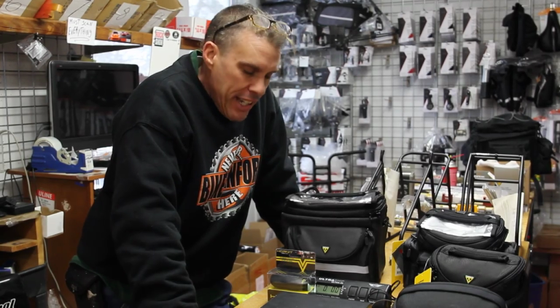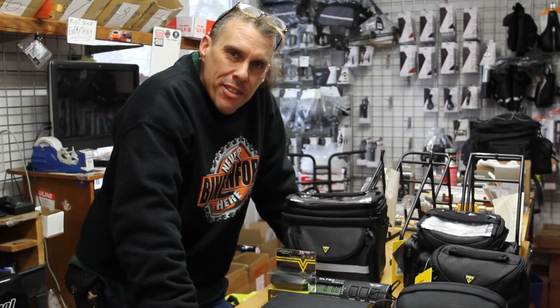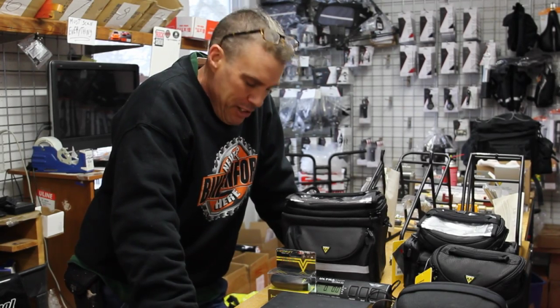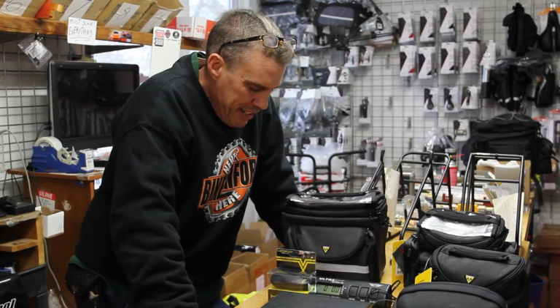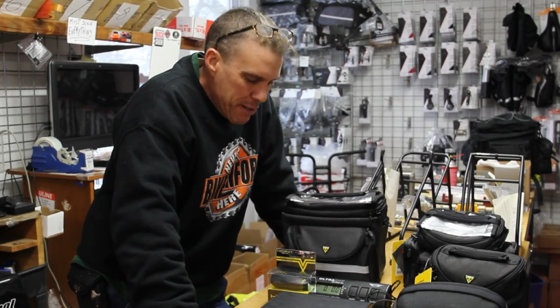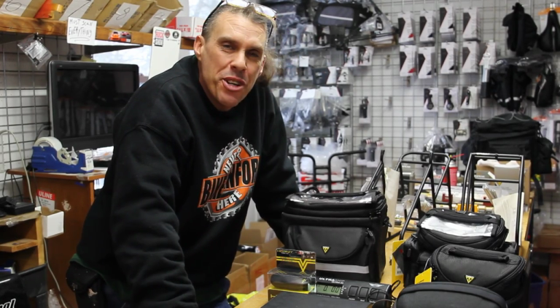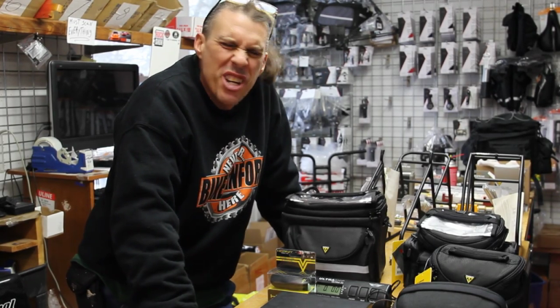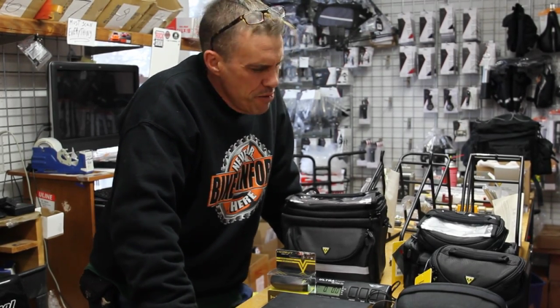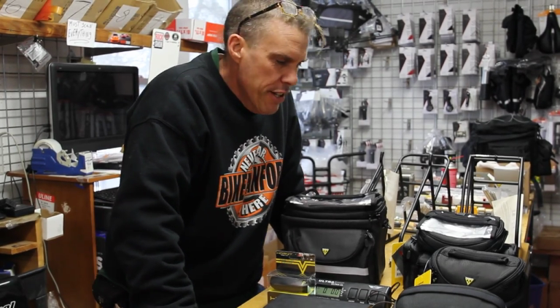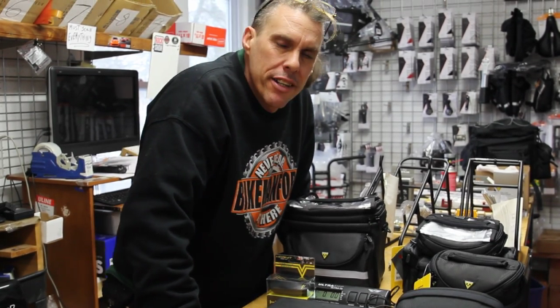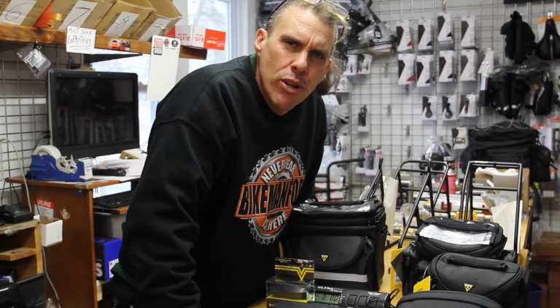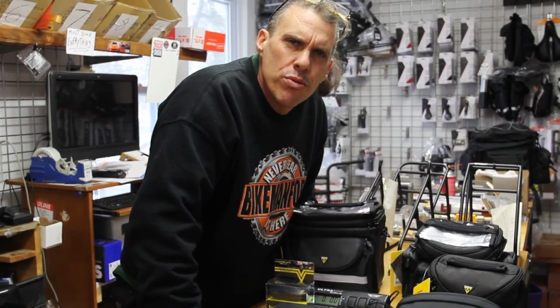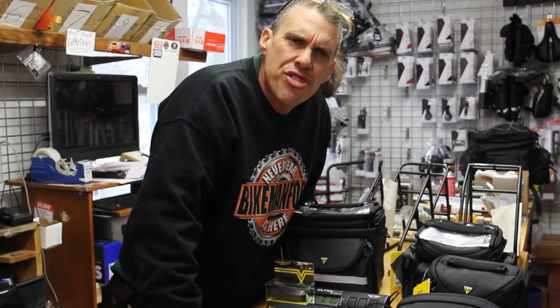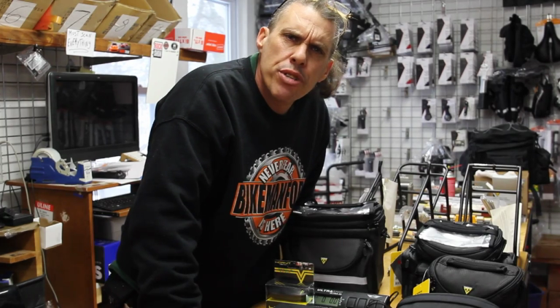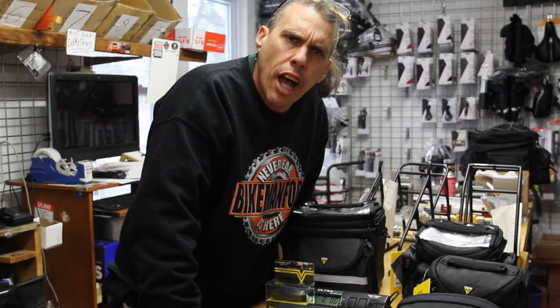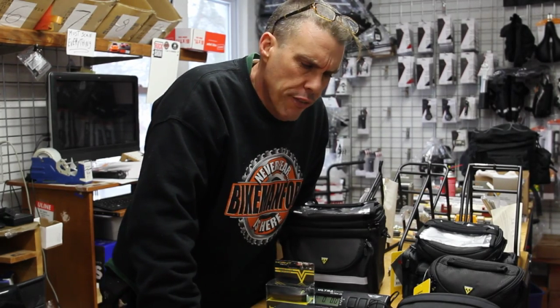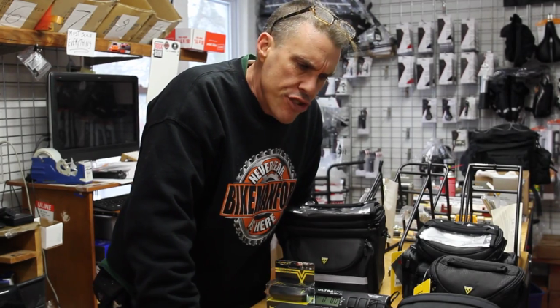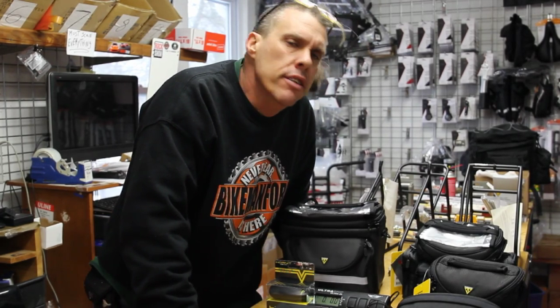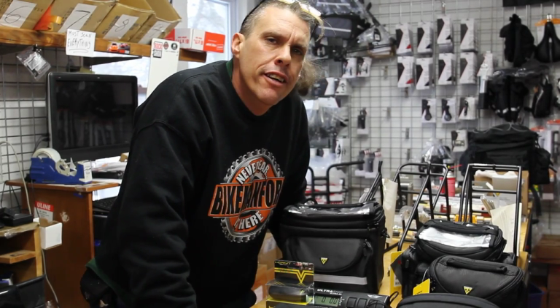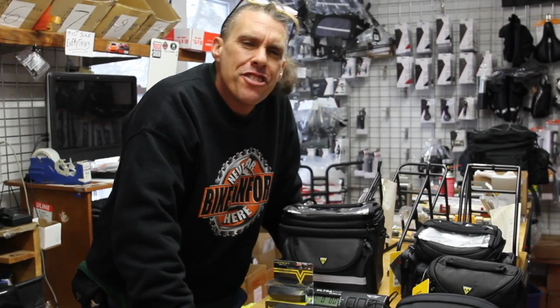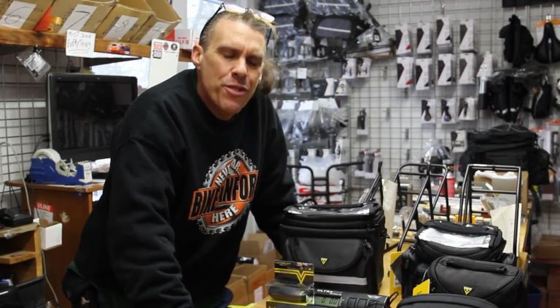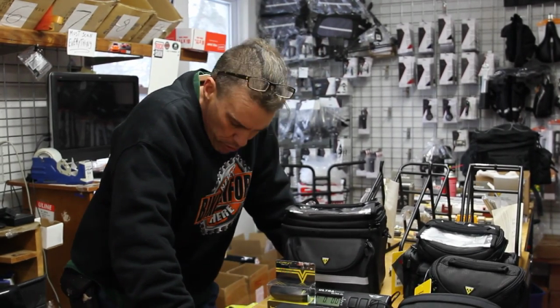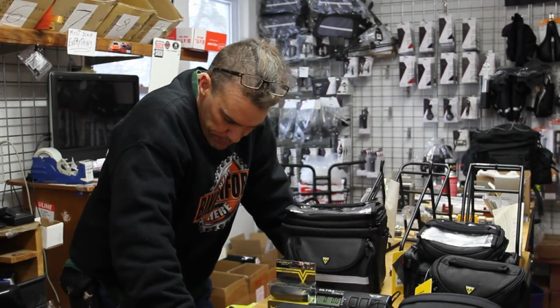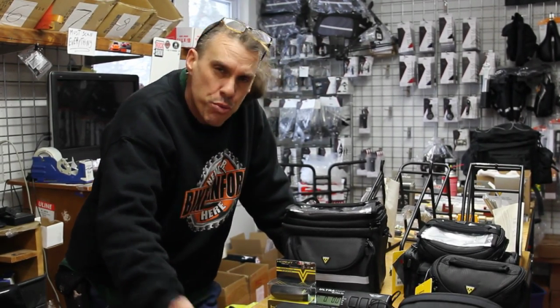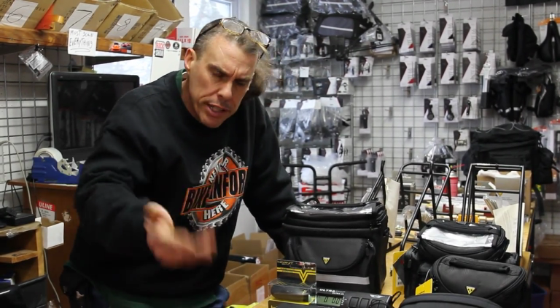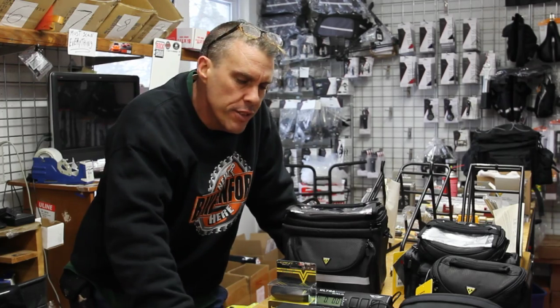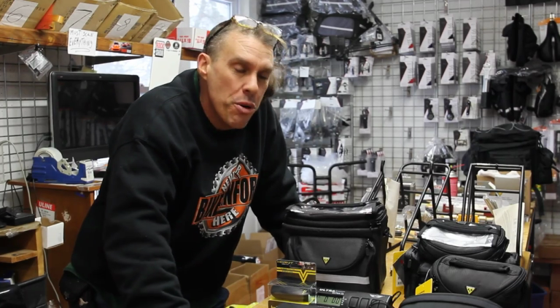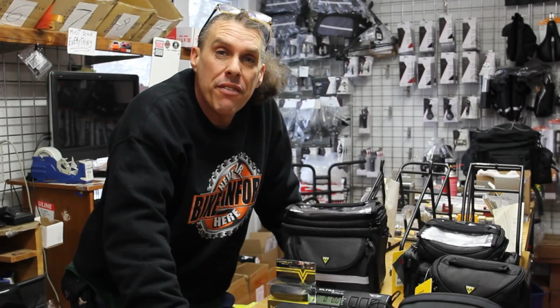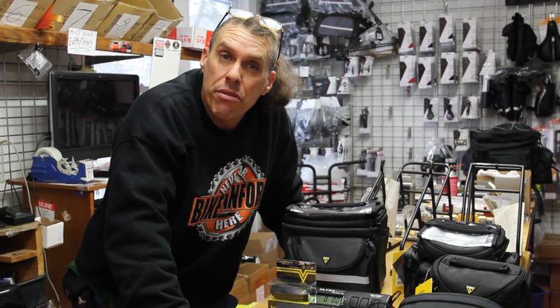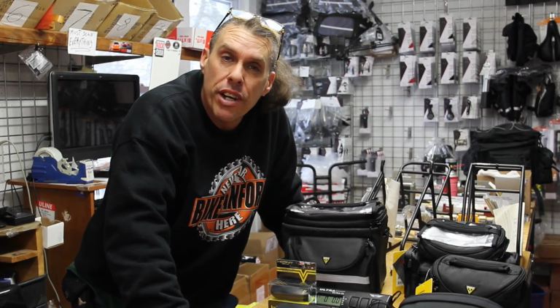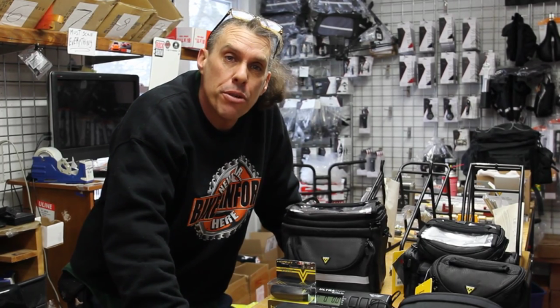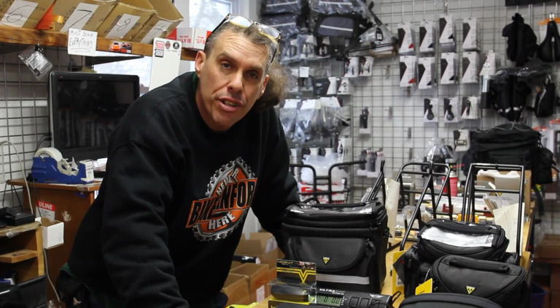Hey guys, welcome back to the Bike Man for You. We are doing the old sounding device. In the state of New York, which is where we live, you have to have a sounding device on your bicycle.